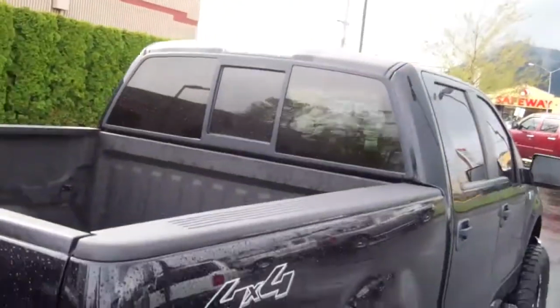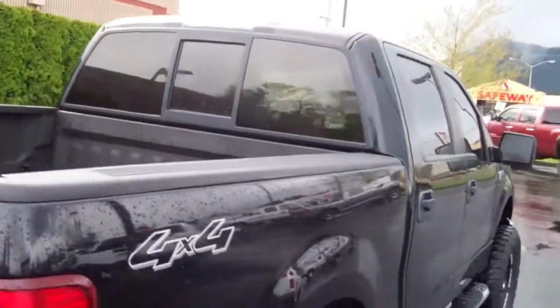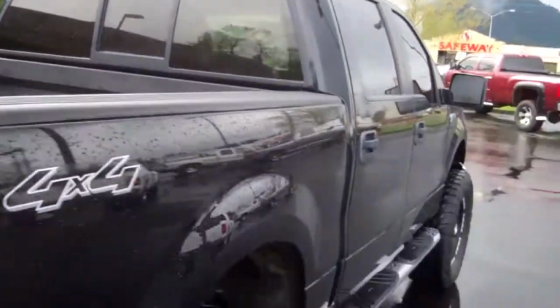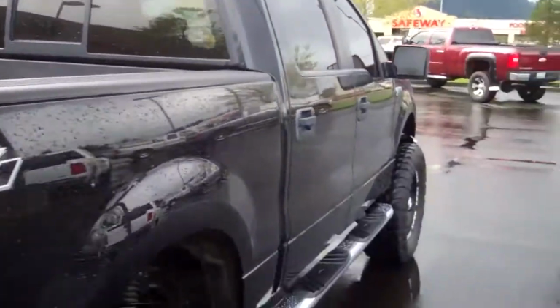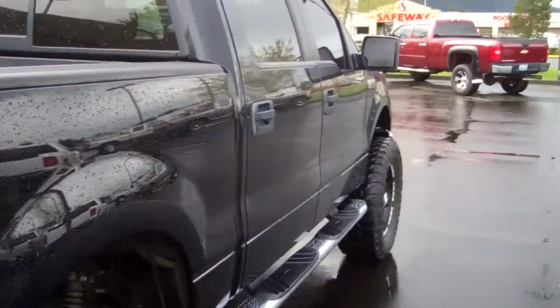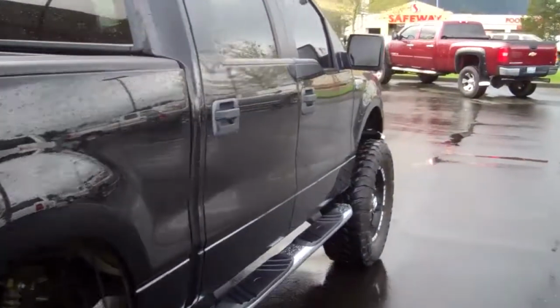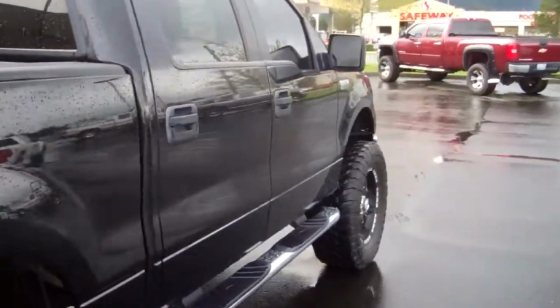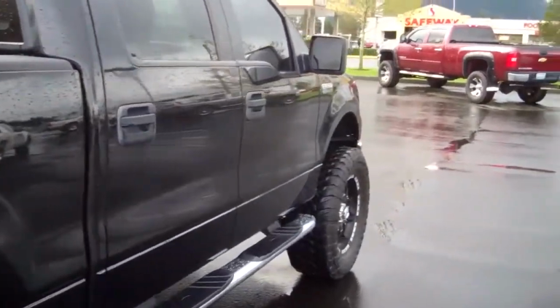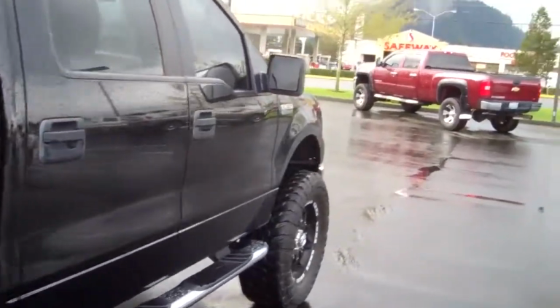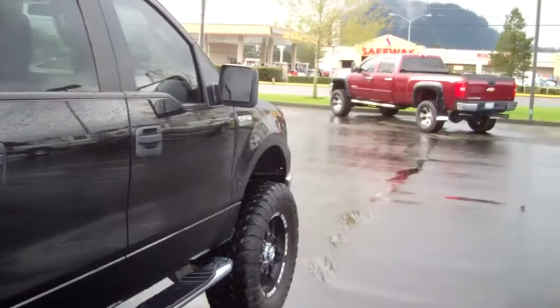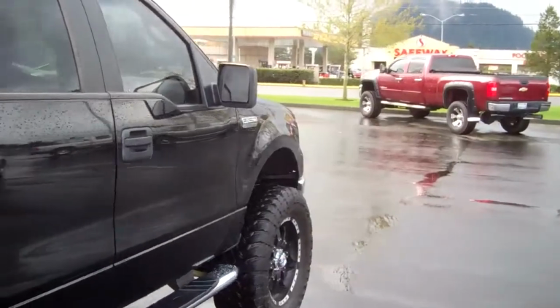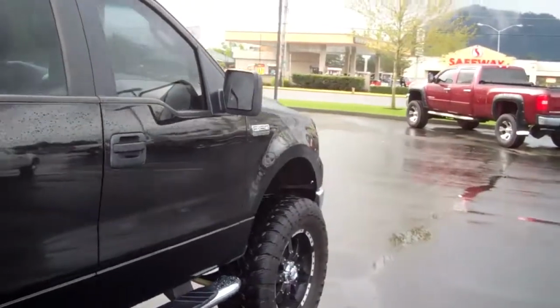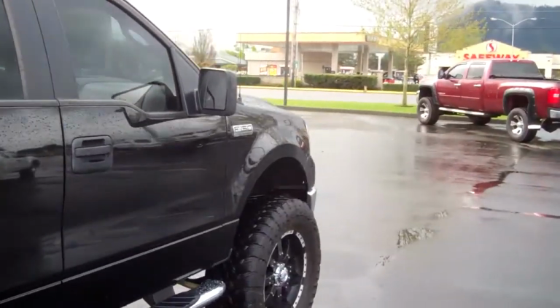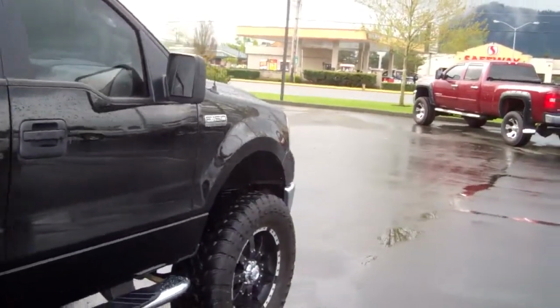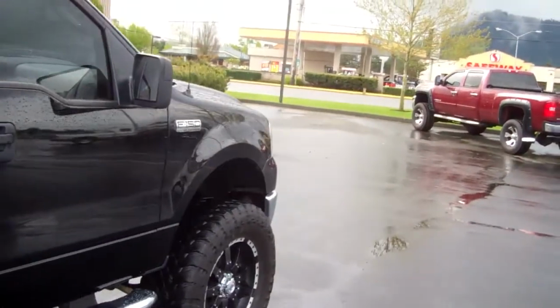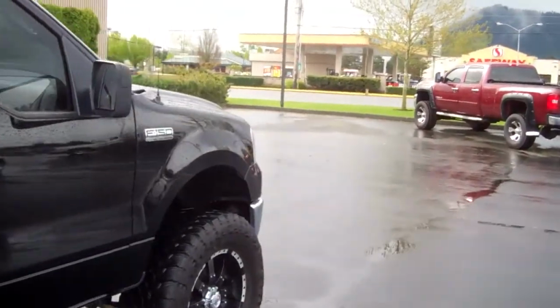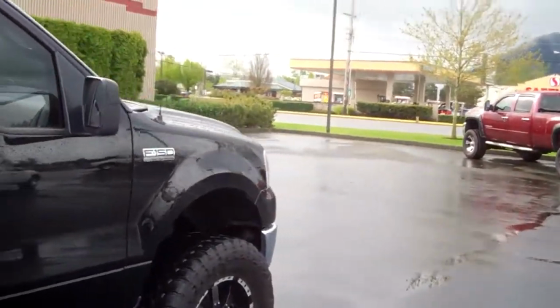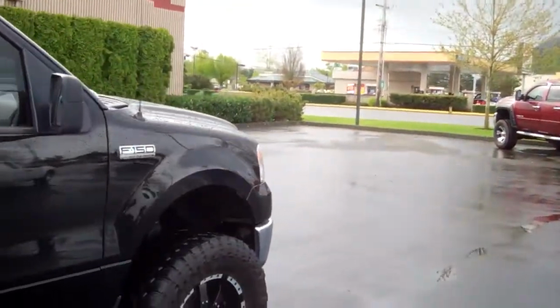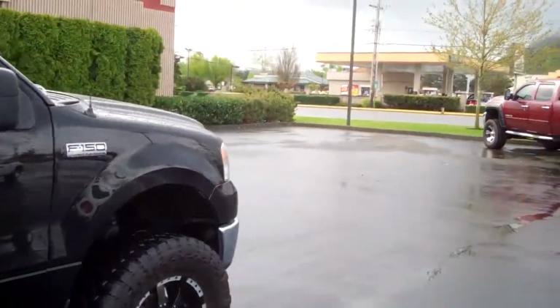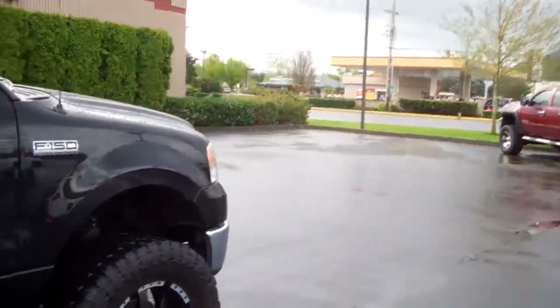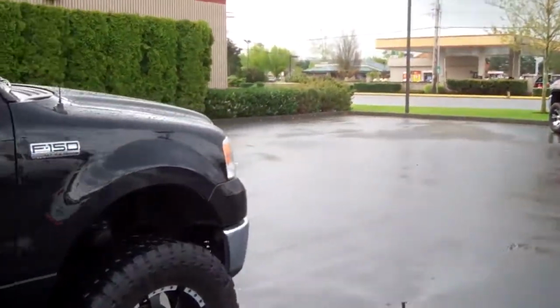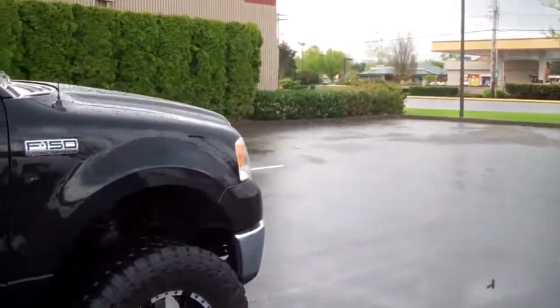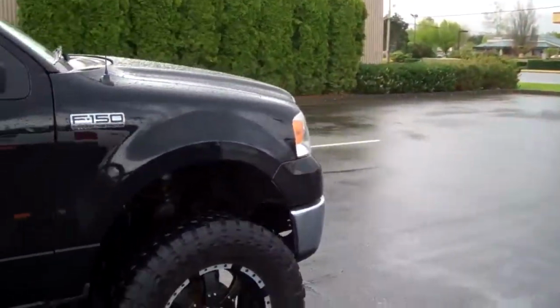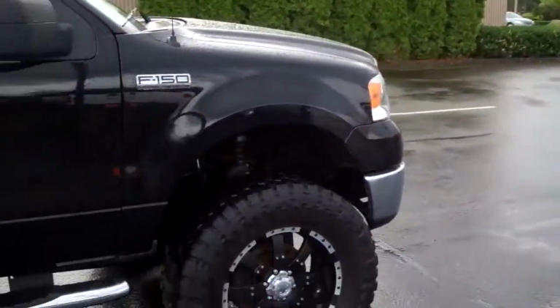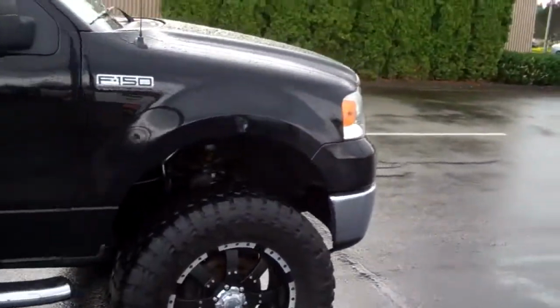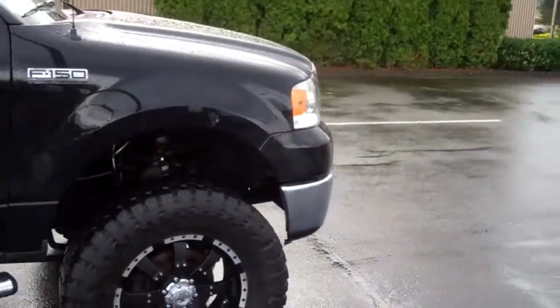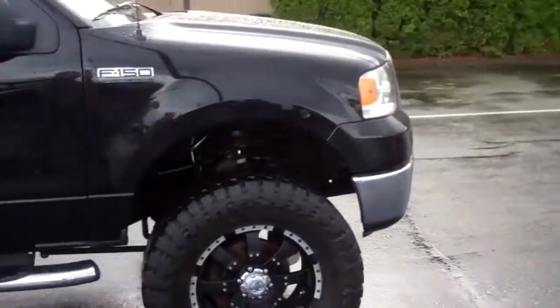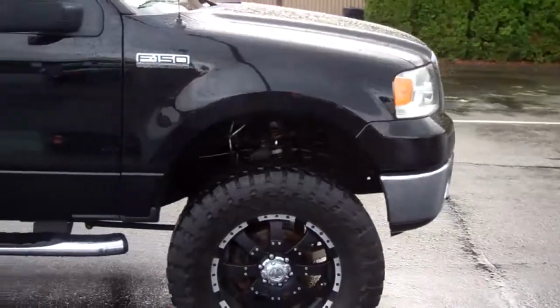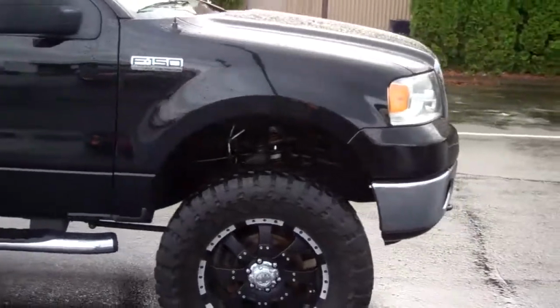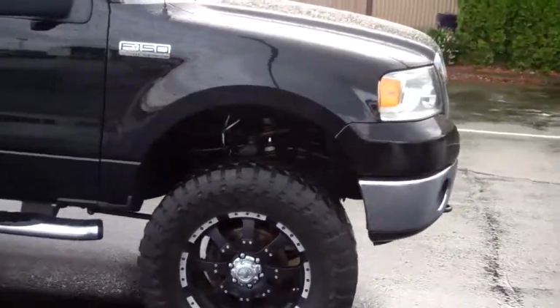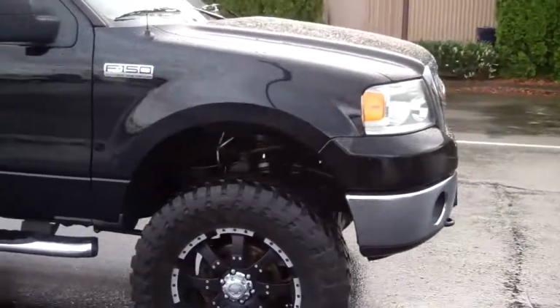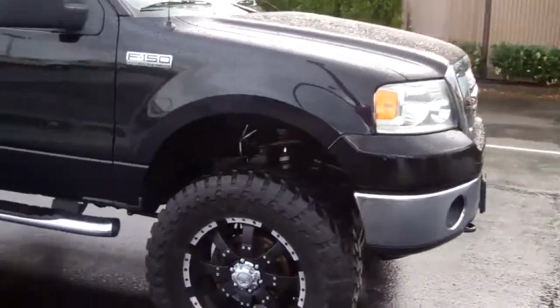Coming down the passenger side — no major dents, no major scratches. The thing is just in great condition. I still don't understand why this truck is still even here on the lot.